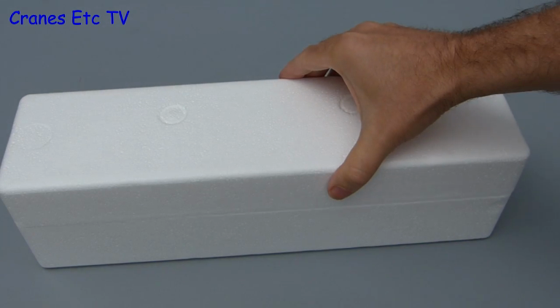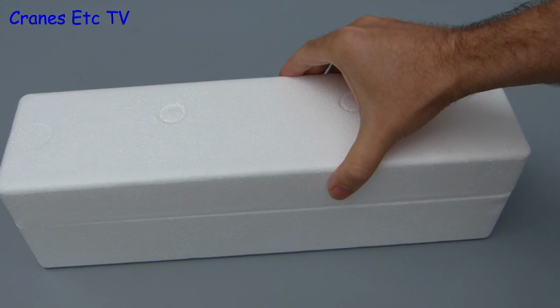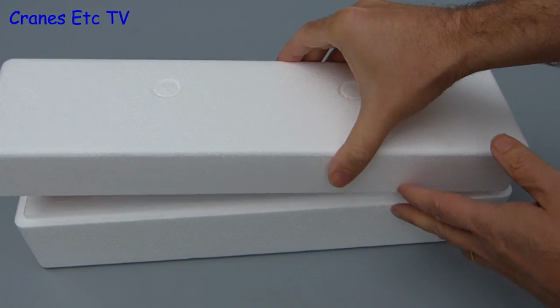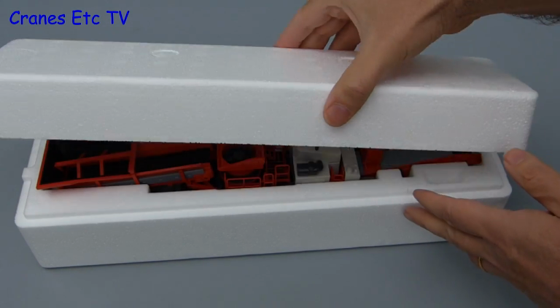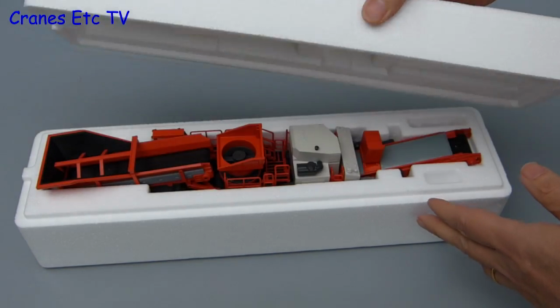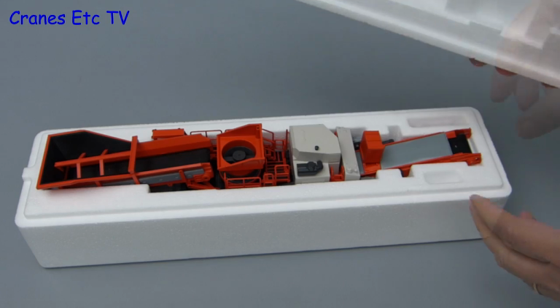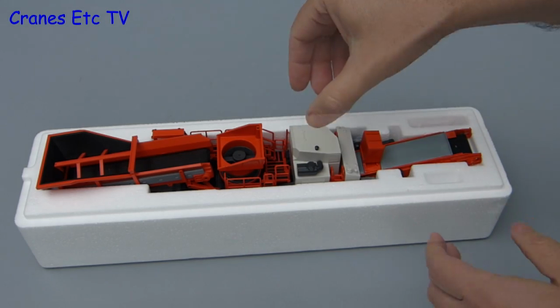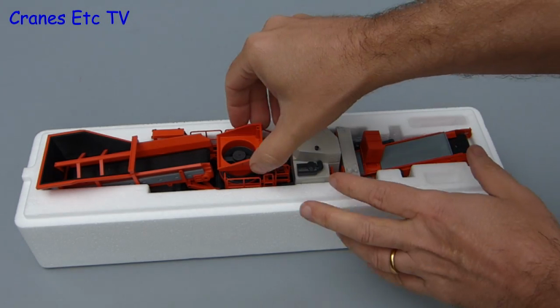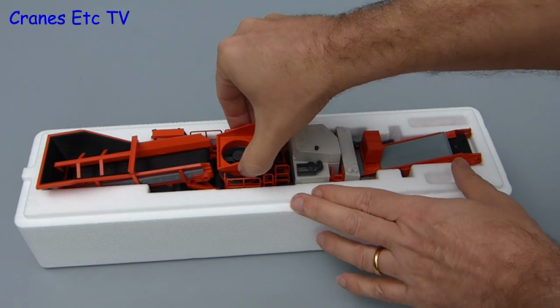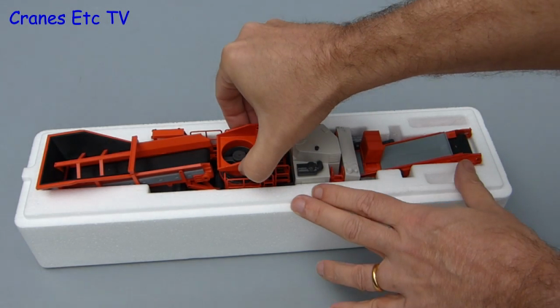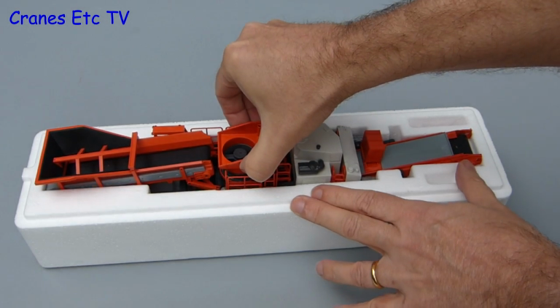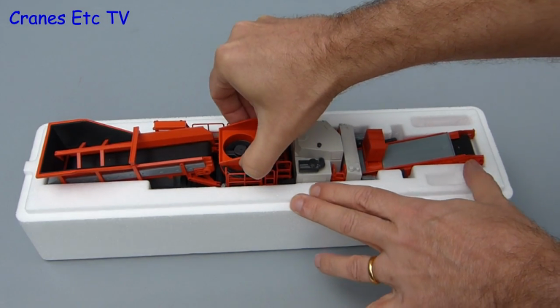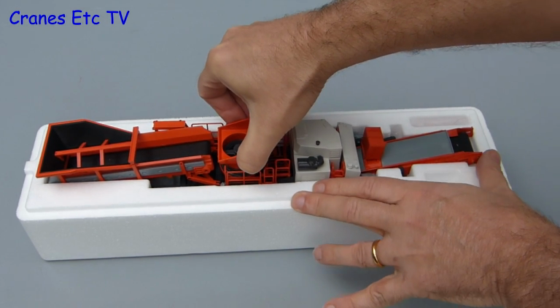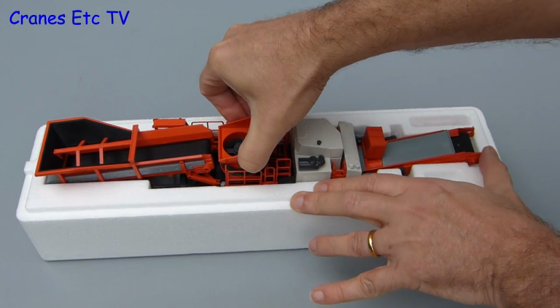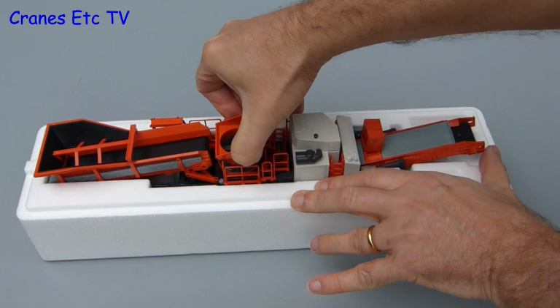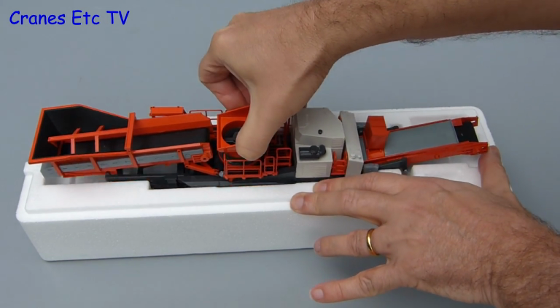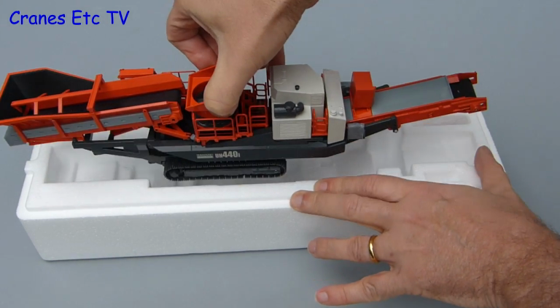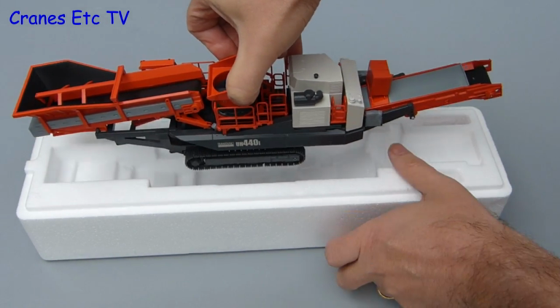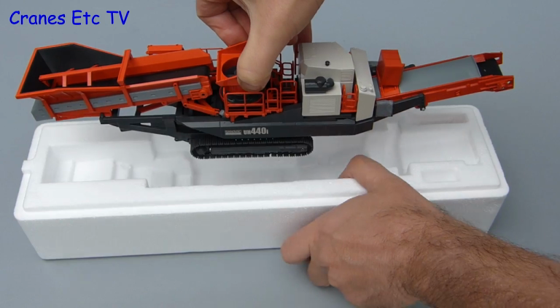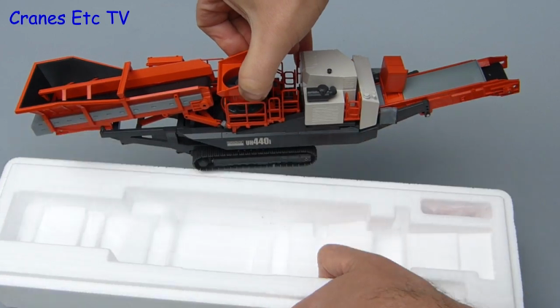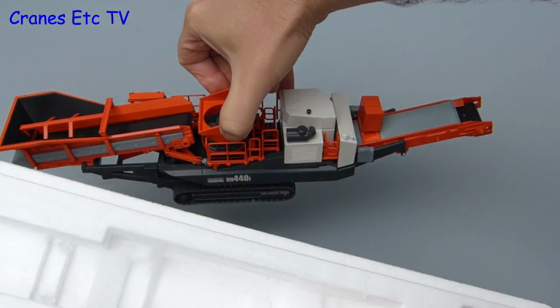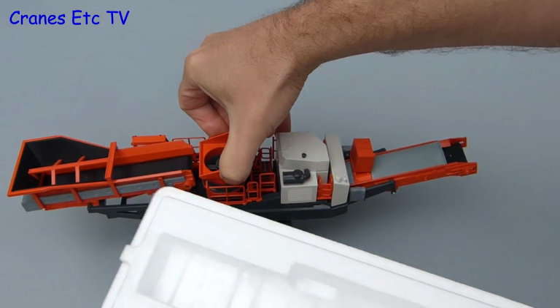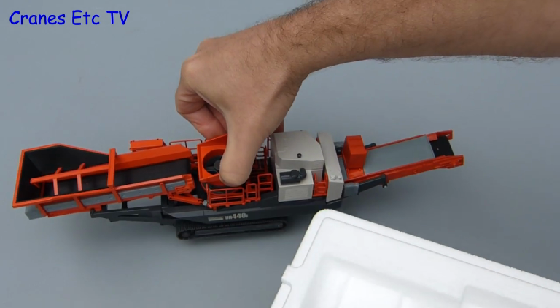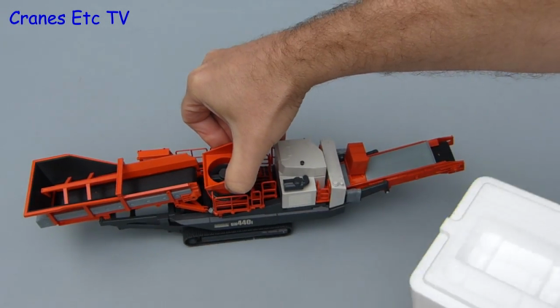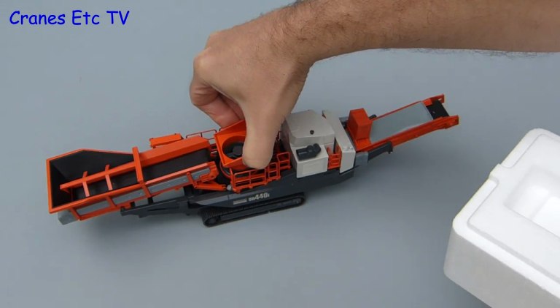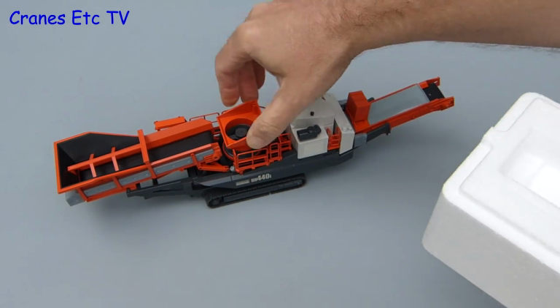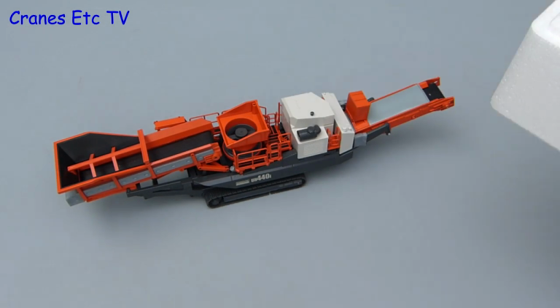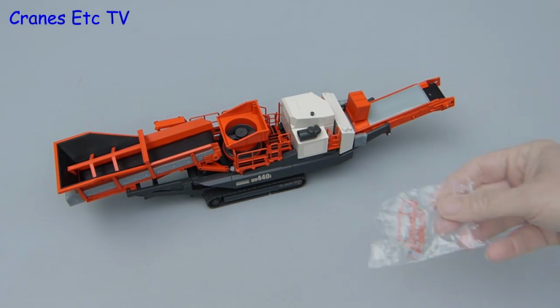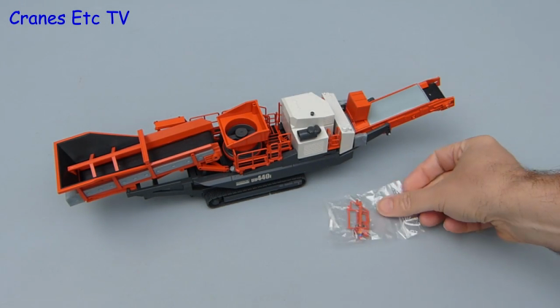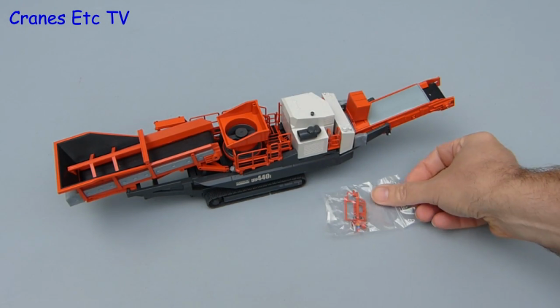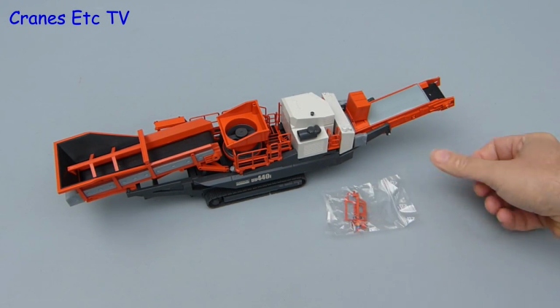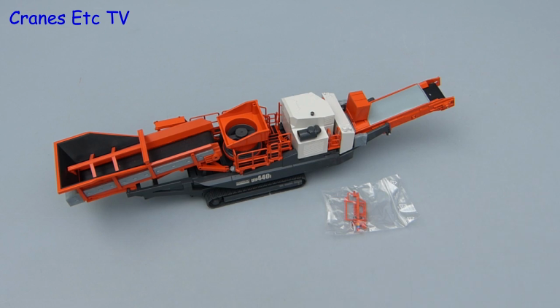Lift the lid and yes, this time it is the right way up. It is a heavy model so you have to be careful lifting it out and not grab onto something that is too delicate. There is no information provided with the model and the only other thing in the box is a bag of small parts.